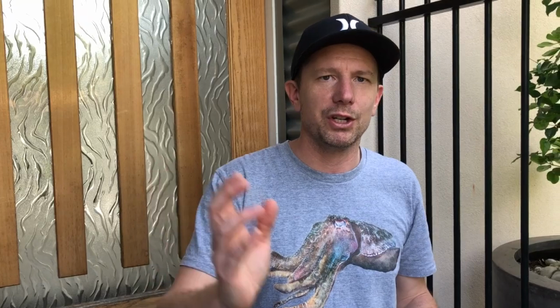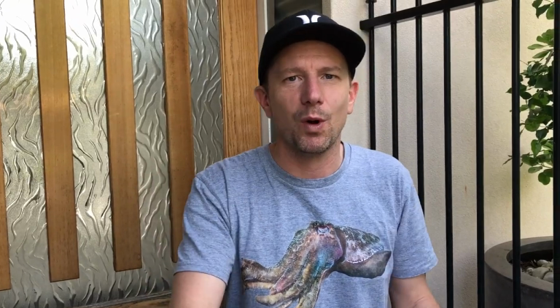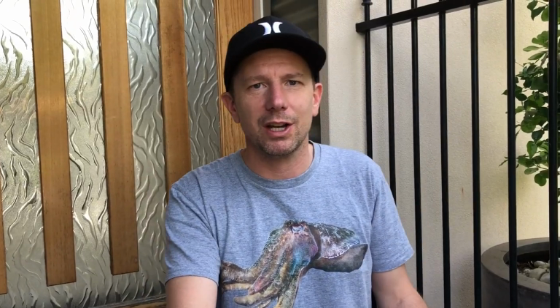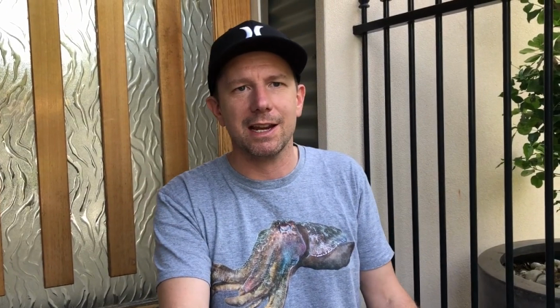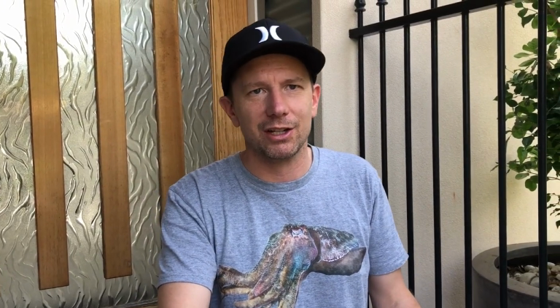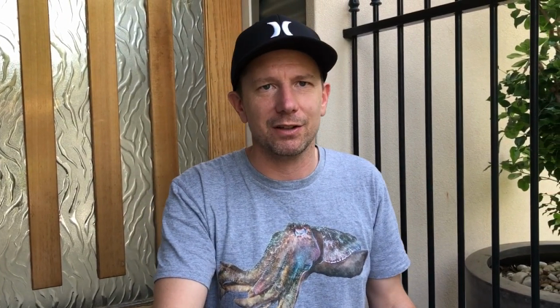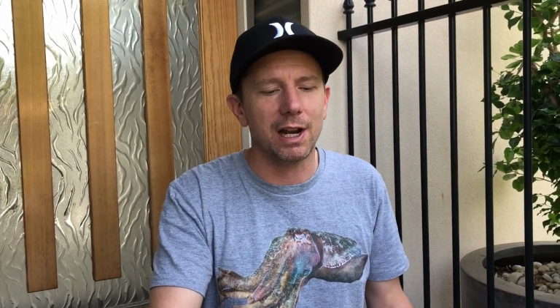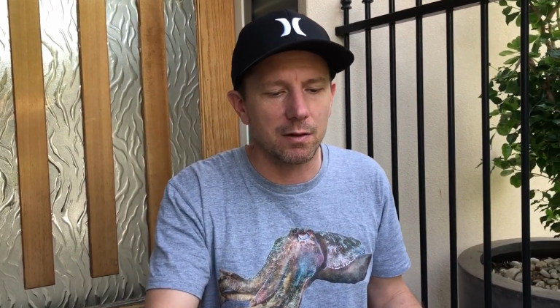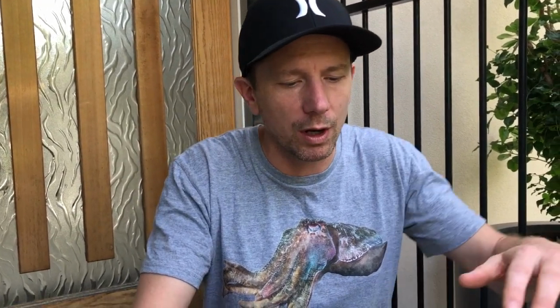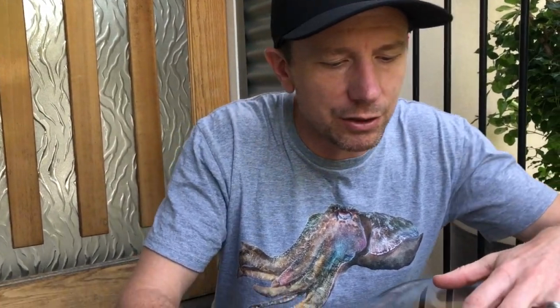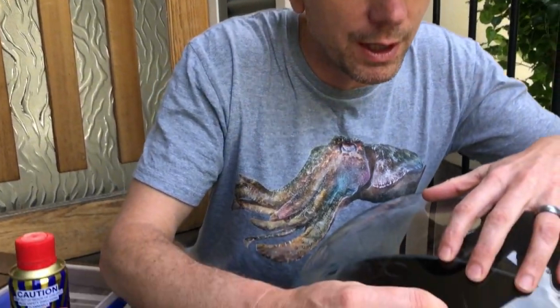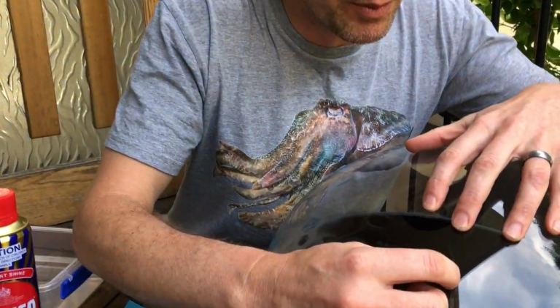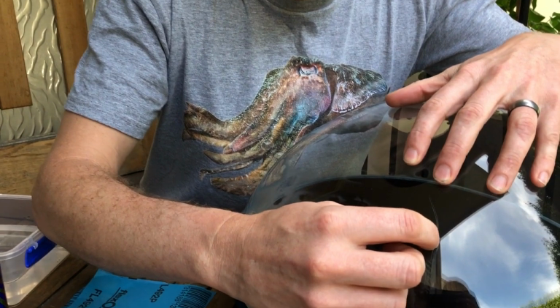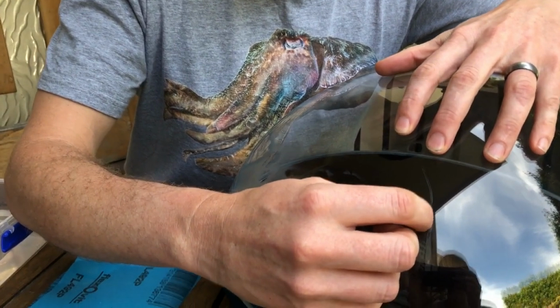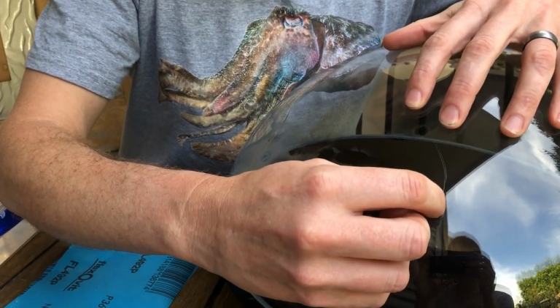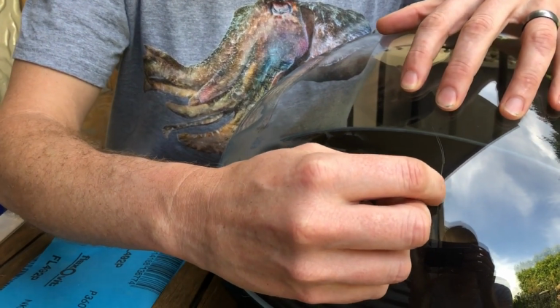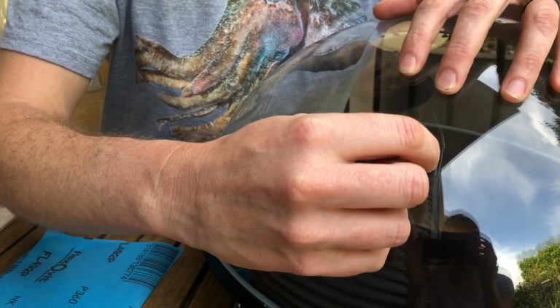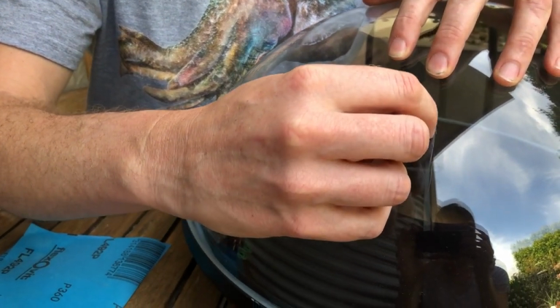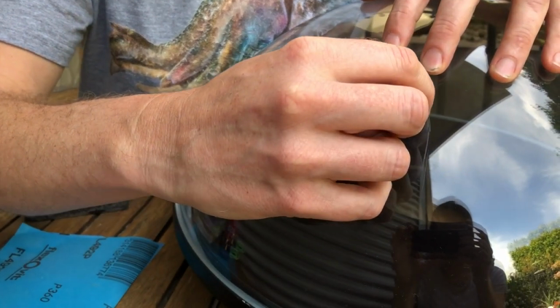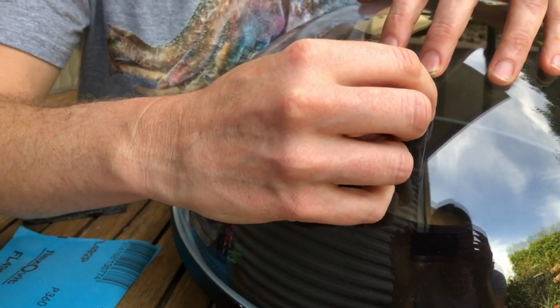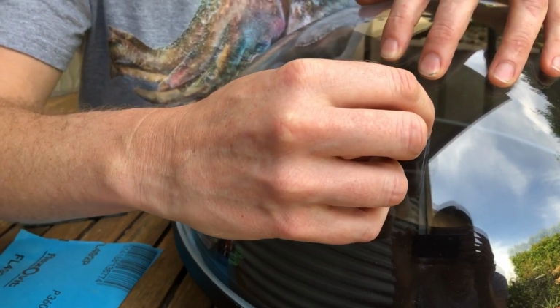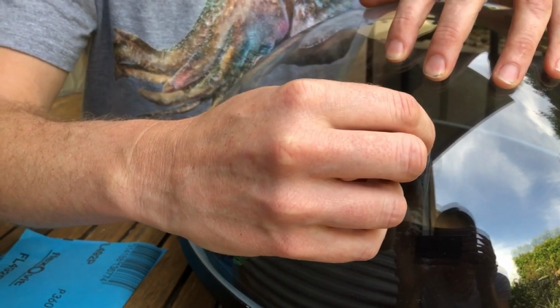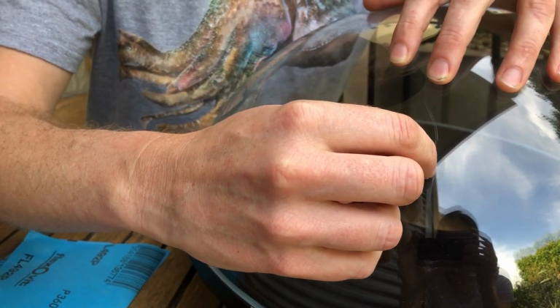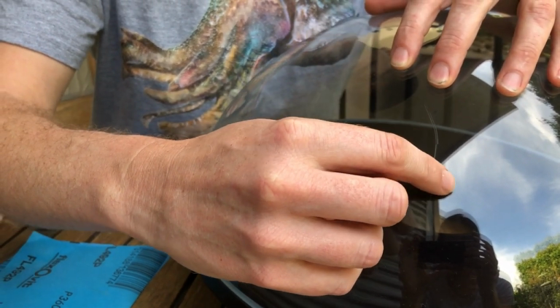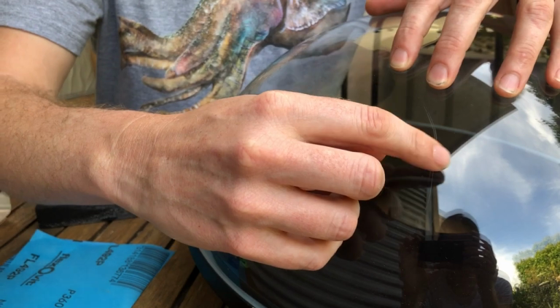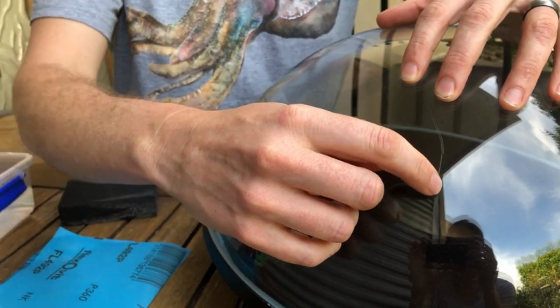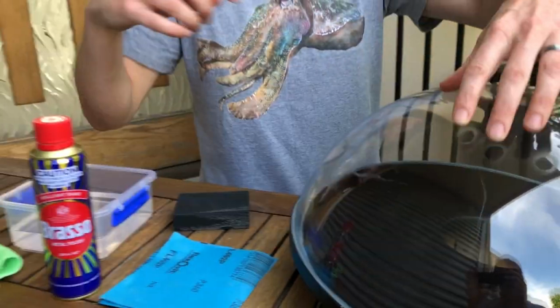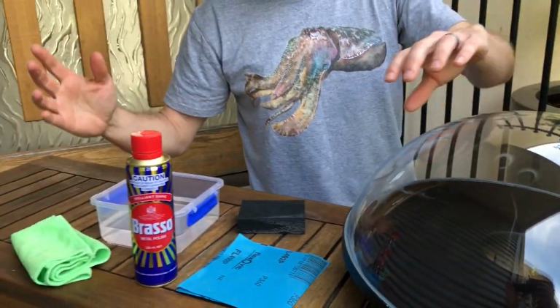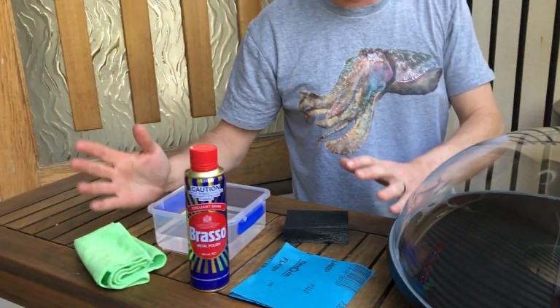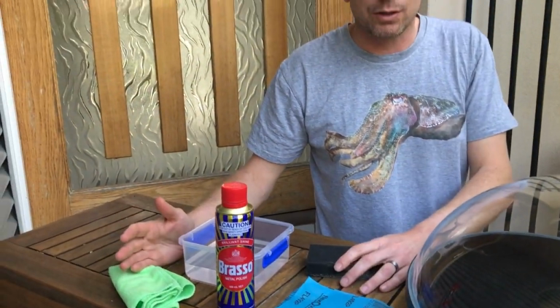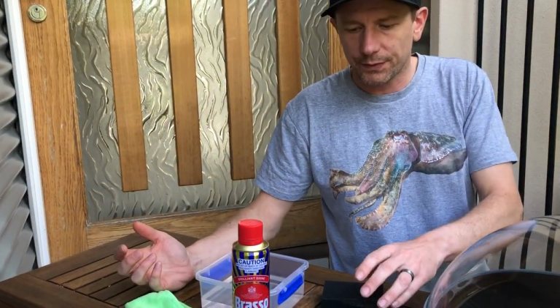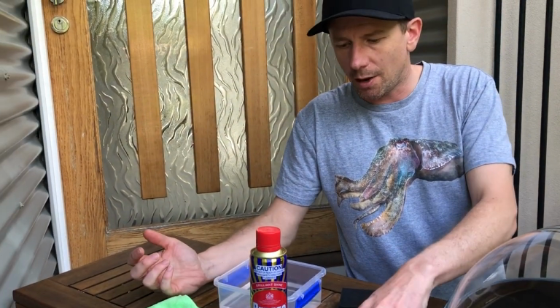I'm going to show you how to polish a scratch out of an acrylic downport. On my last trip I put quite a nasty scratch in this big downport here — you can see I'm just running my fingernail over it. It's quite deep and I need to get rid of that.